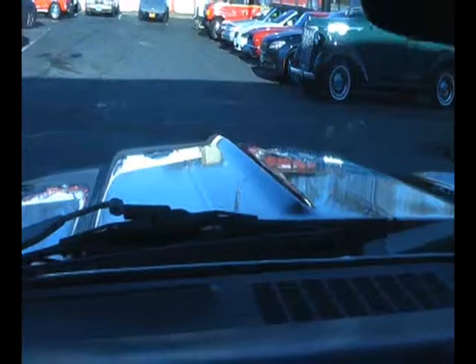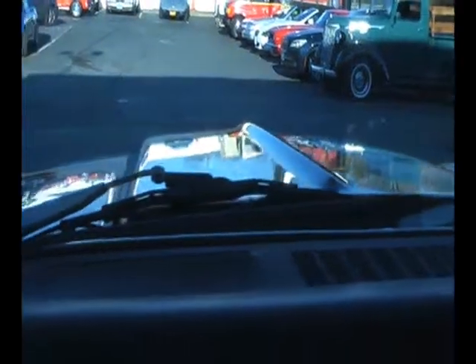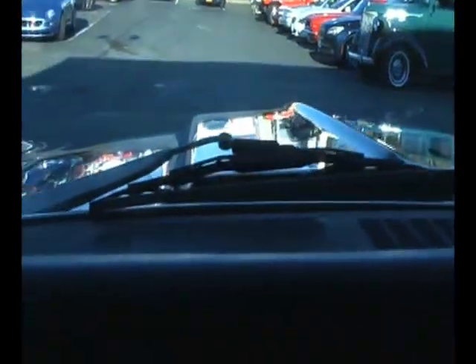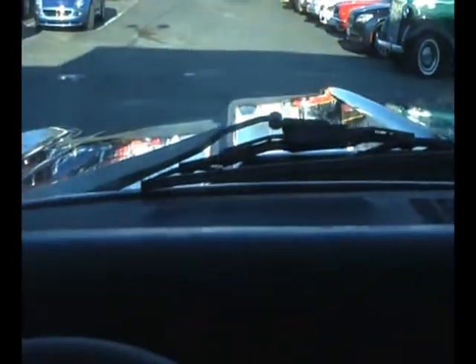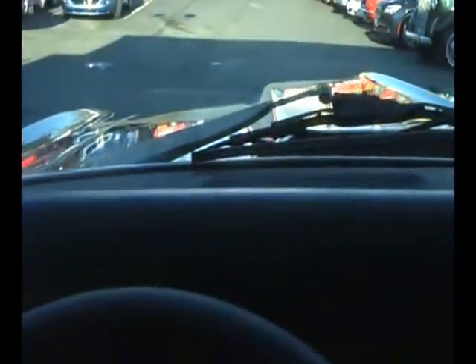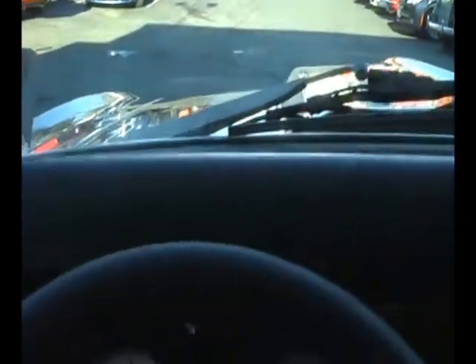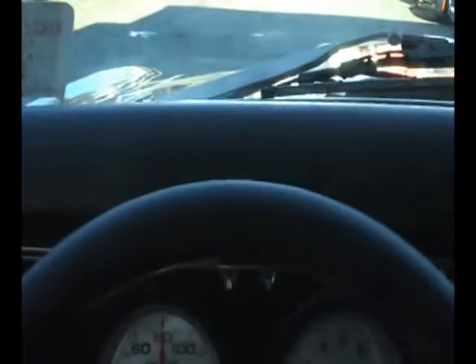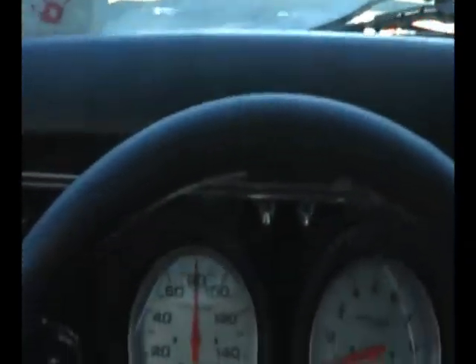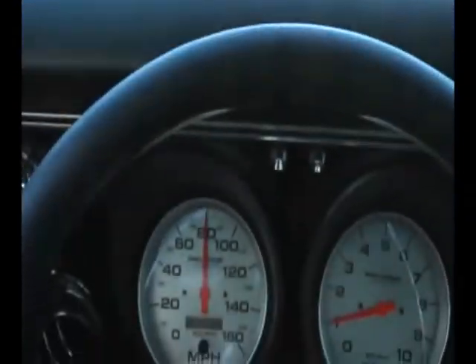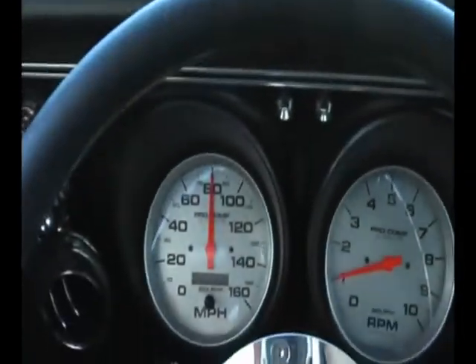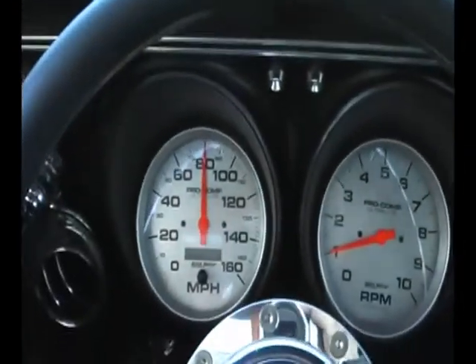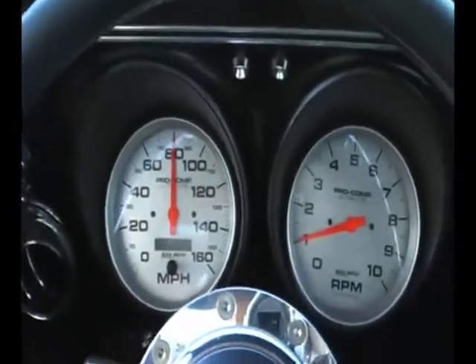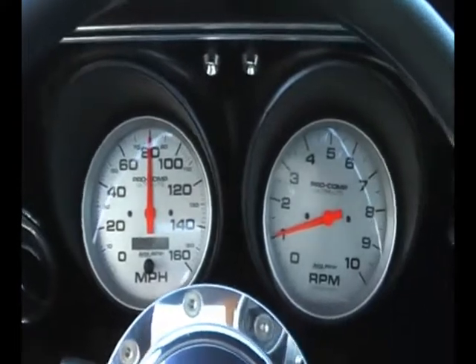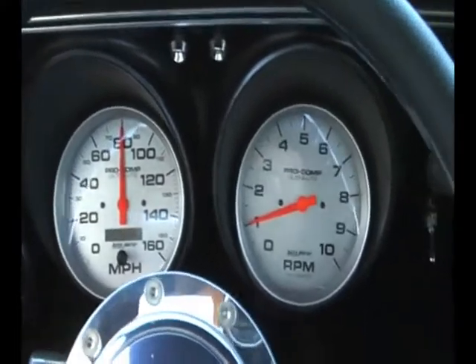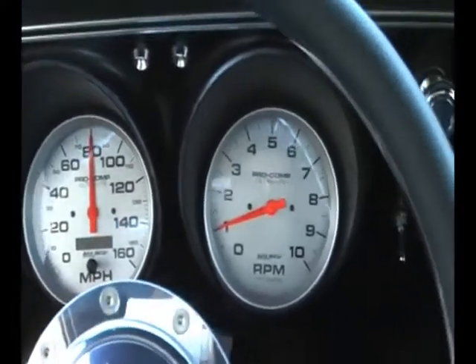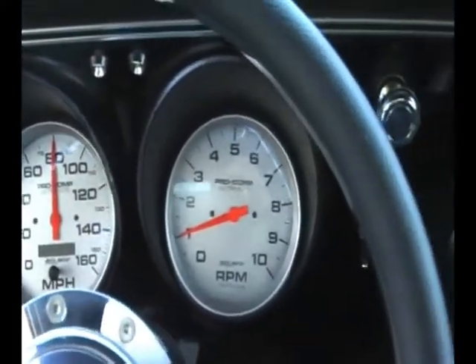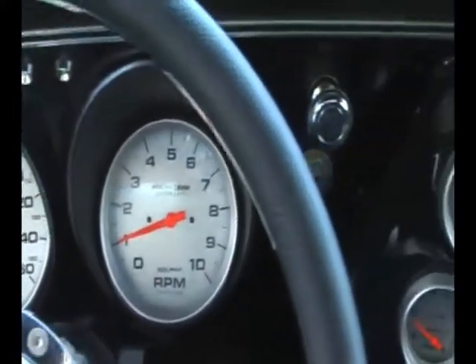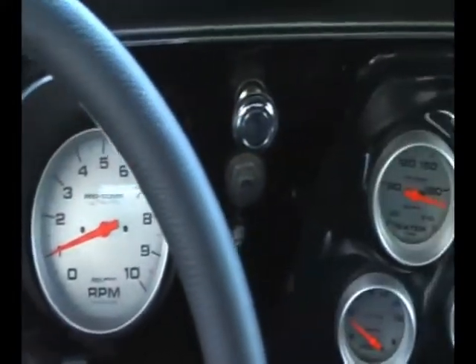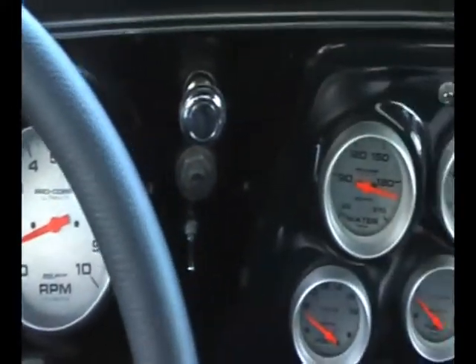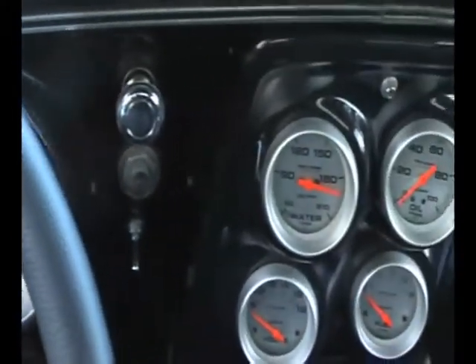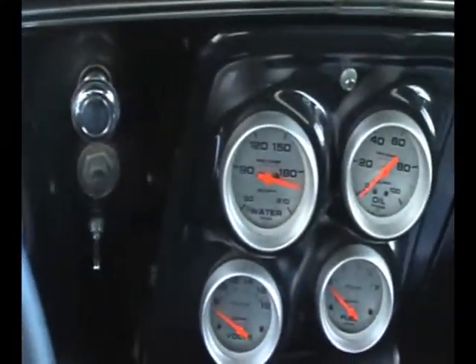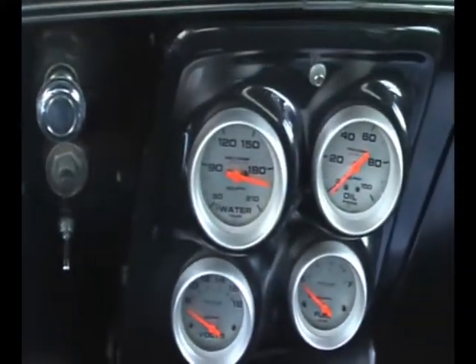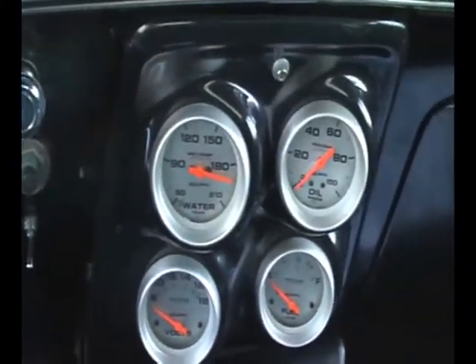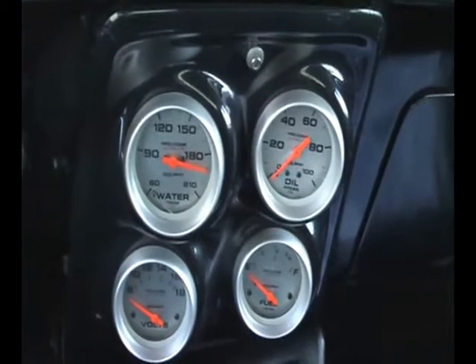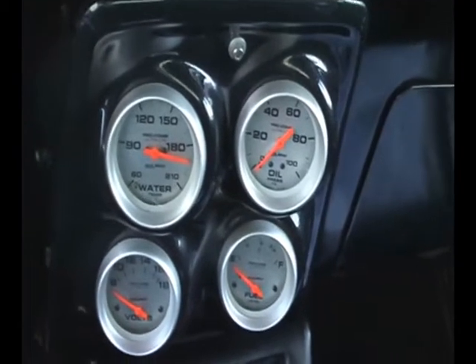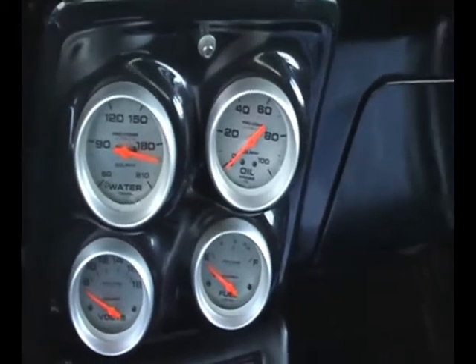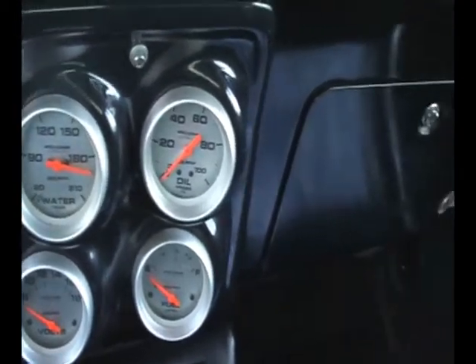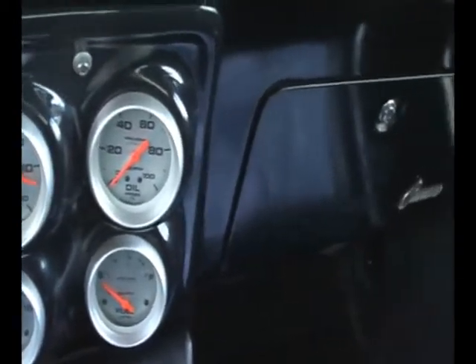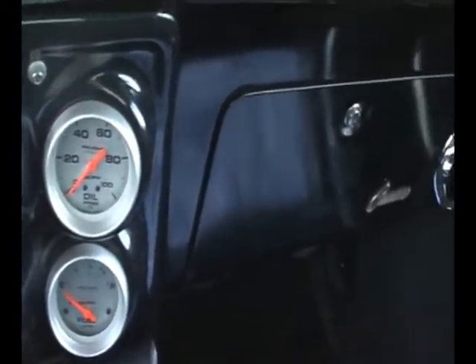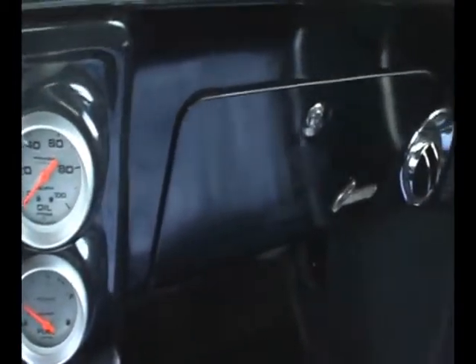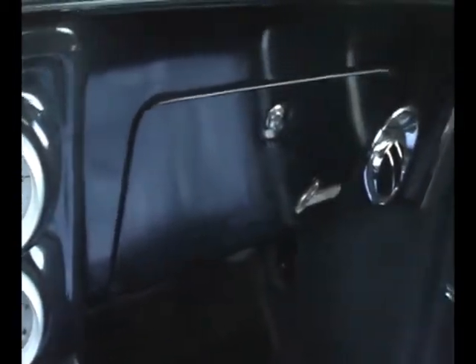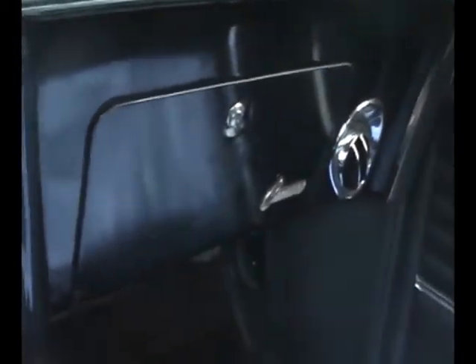This is our '68 custom Full Pro Touring Camaro. This is the one that's naturally aspirated — no supercharger, no turbochargers, no nitrous, just raw big block horsepower.